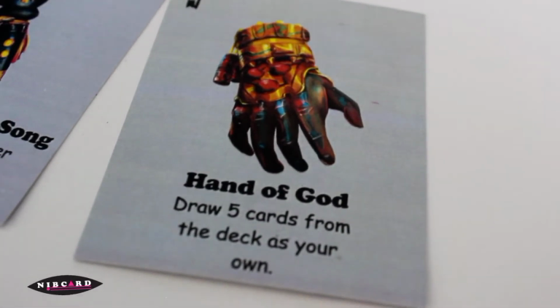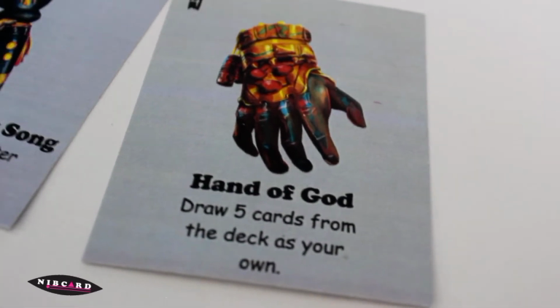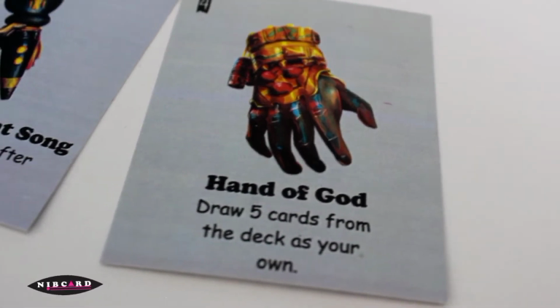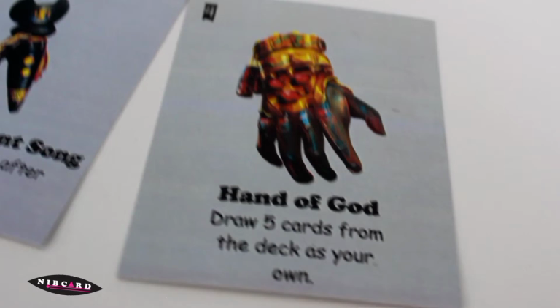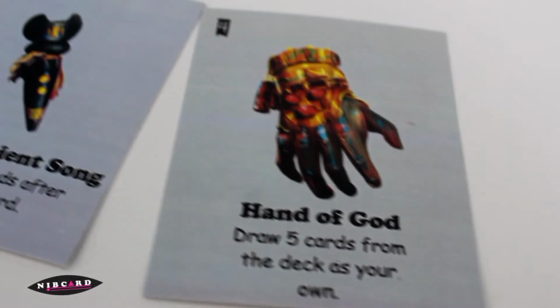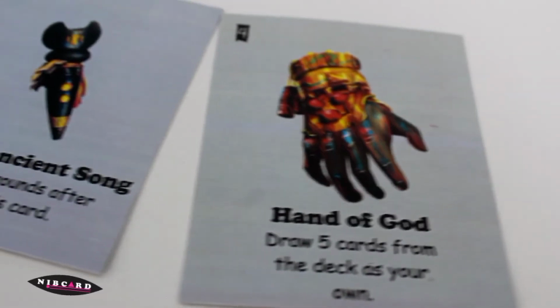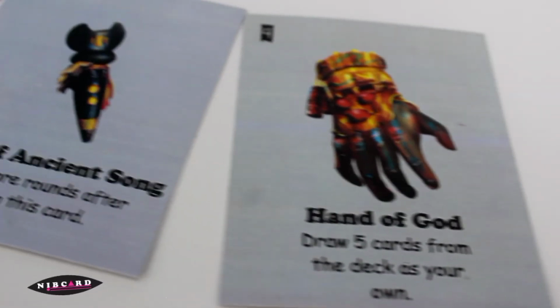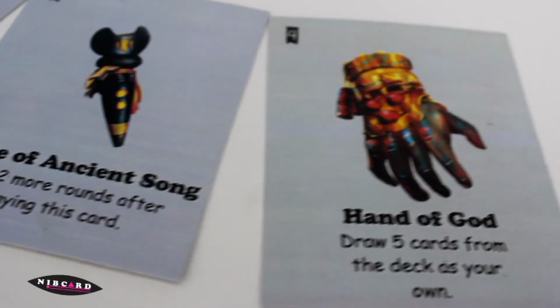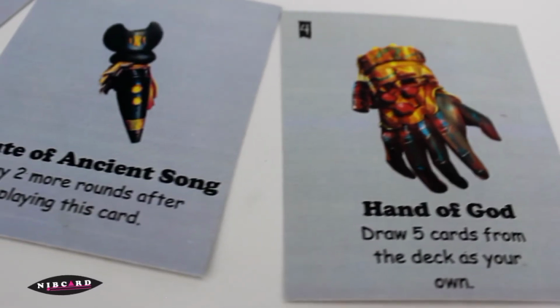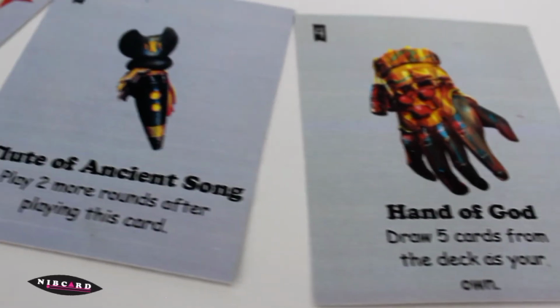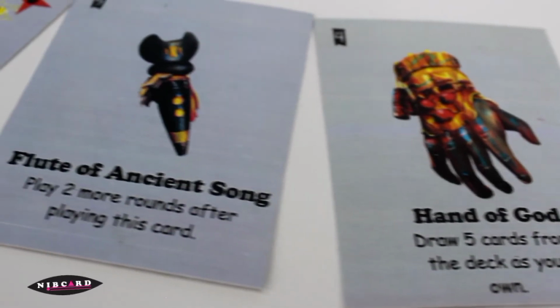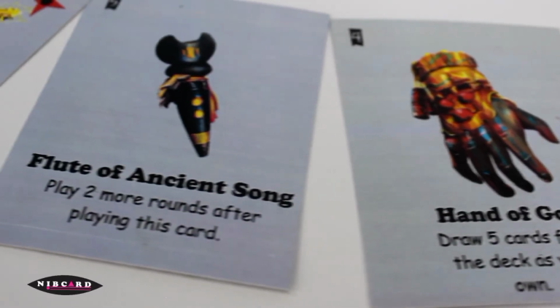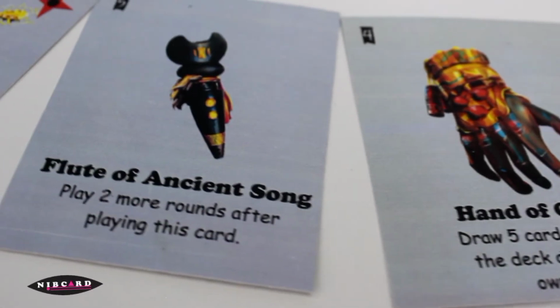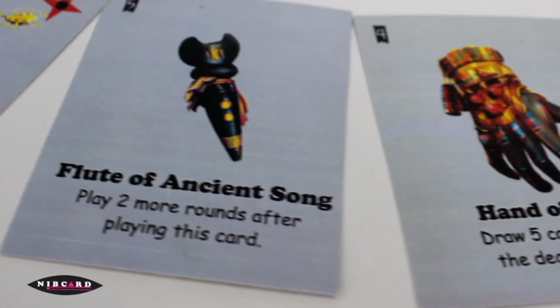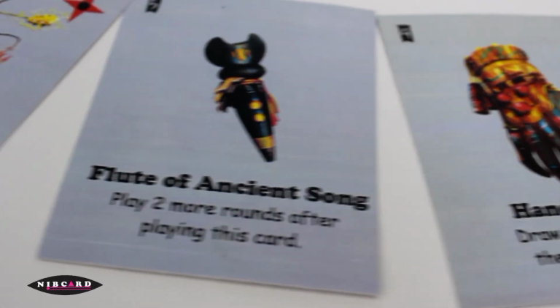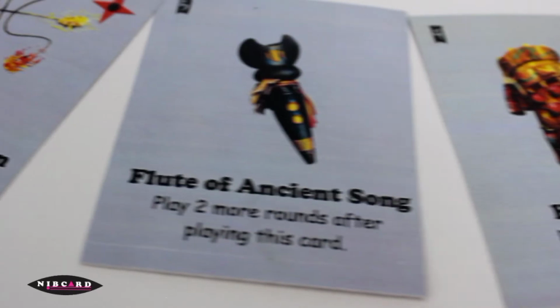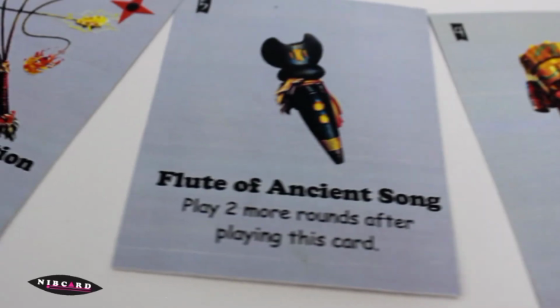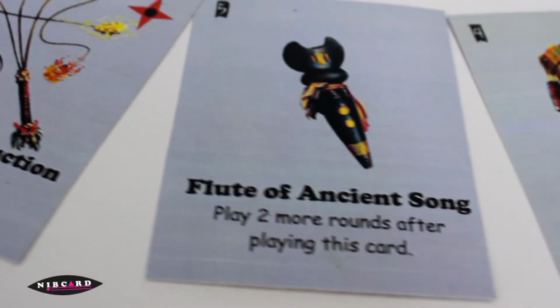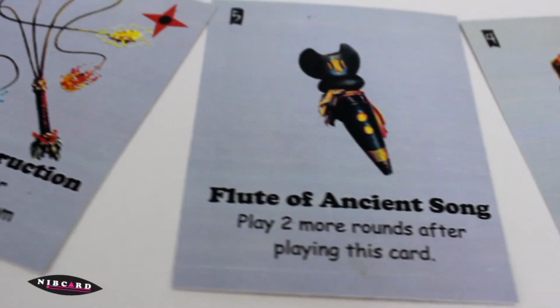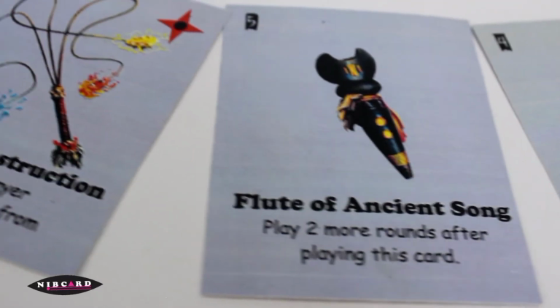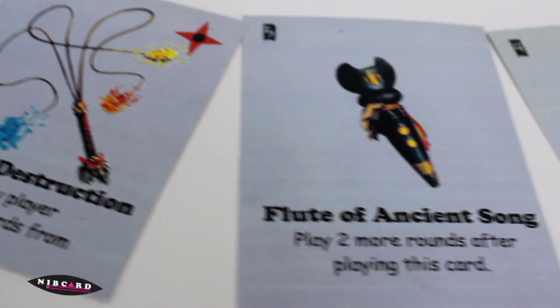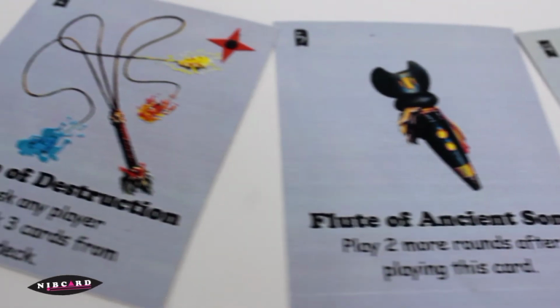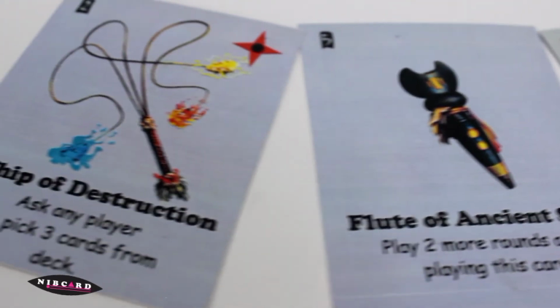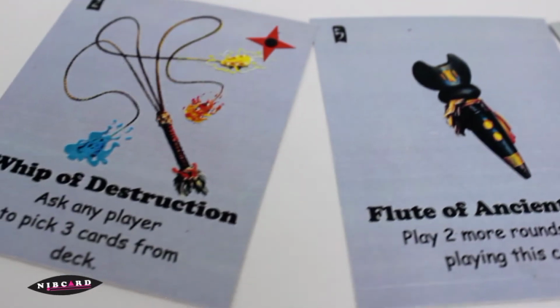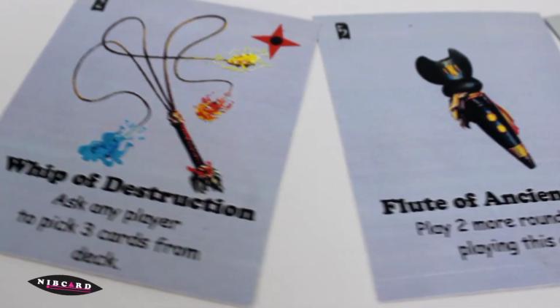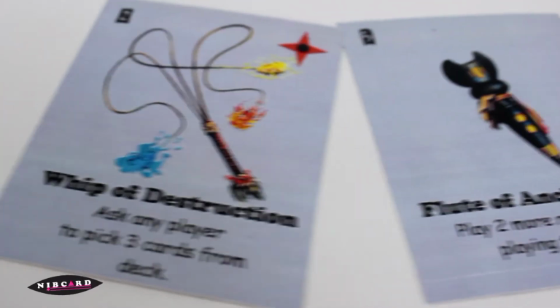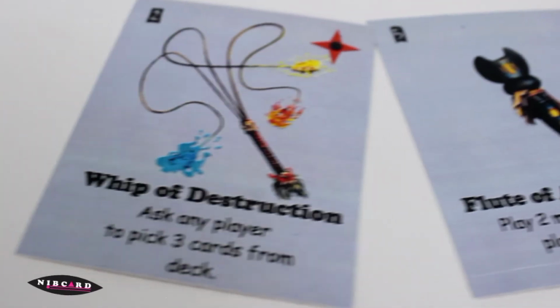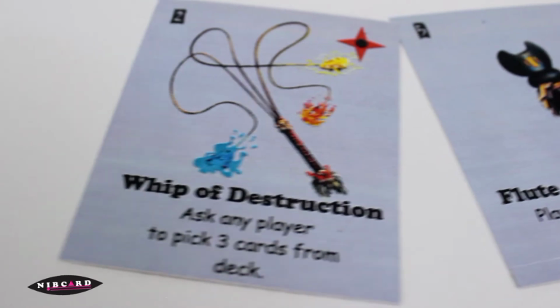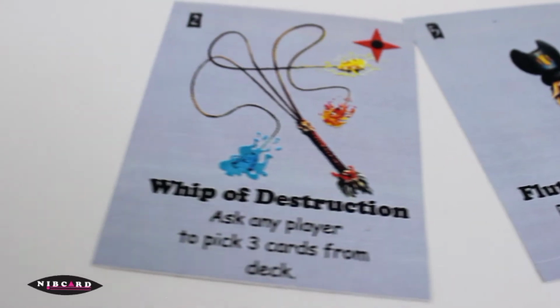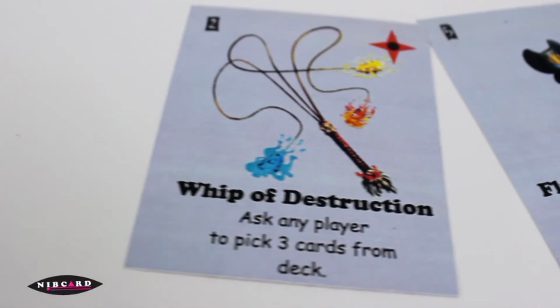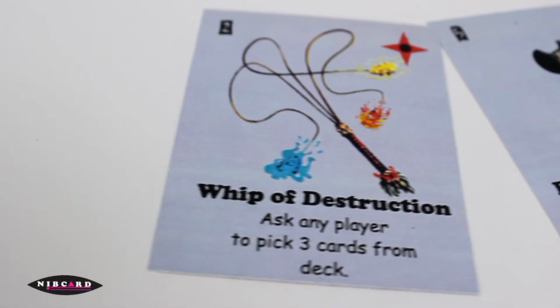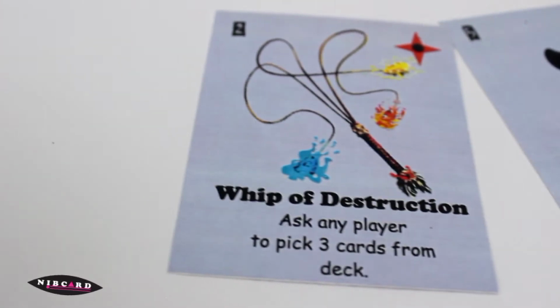1. Play a card — this means to activate what is written on the card. For instance, Hand of God means drop five cards from the deck. Flute of Action Song means play two more rounds after this card. Or Whip of Destruction means ask any player to pick three cards from the deck.